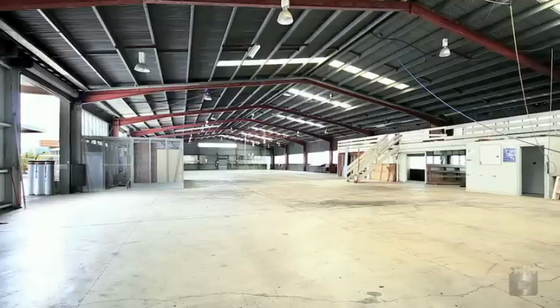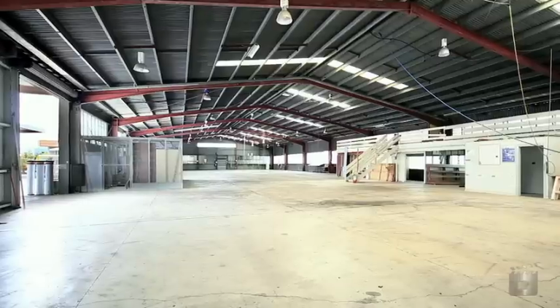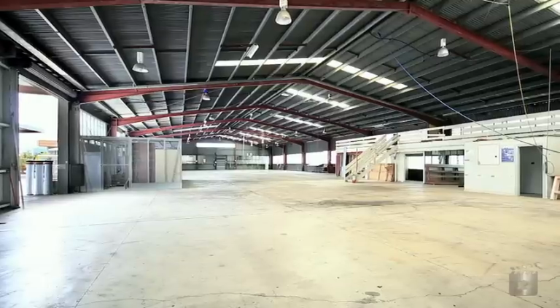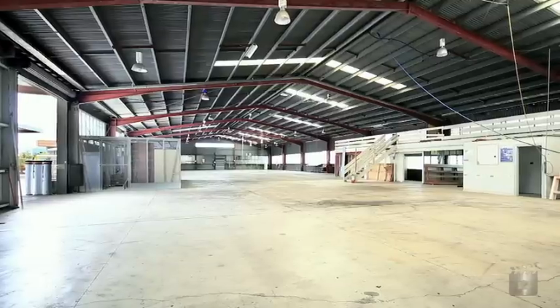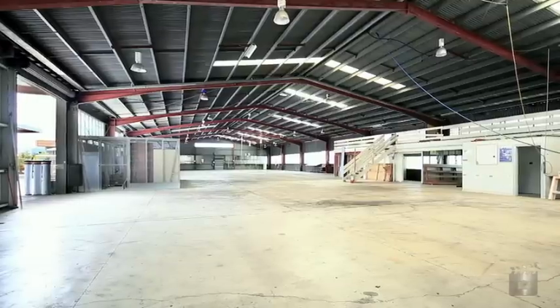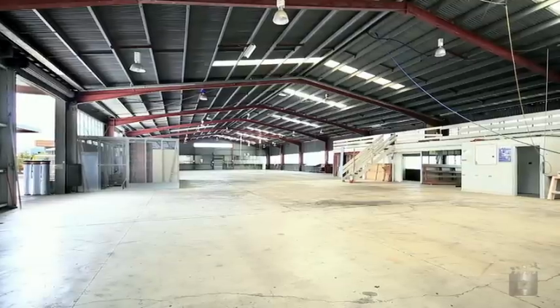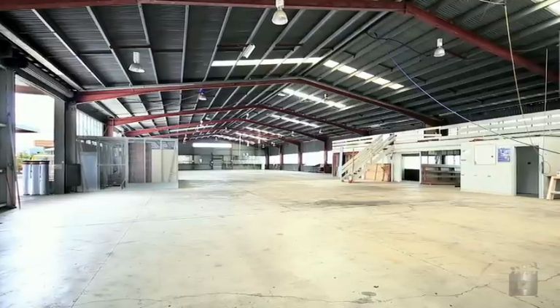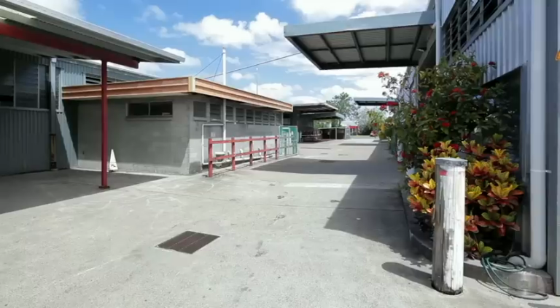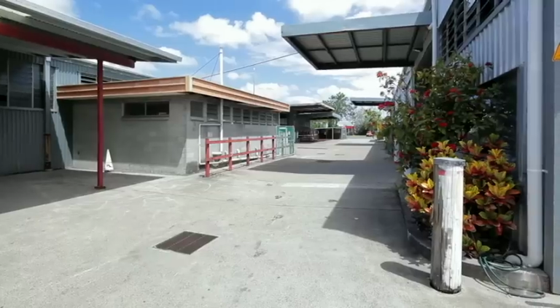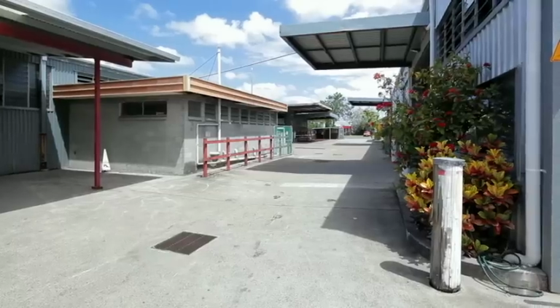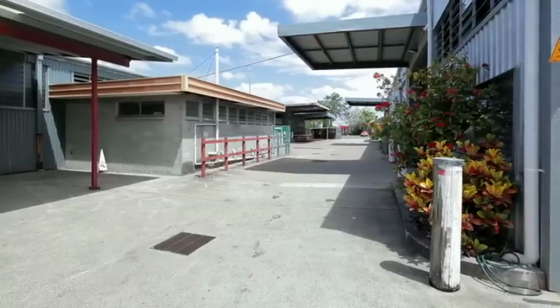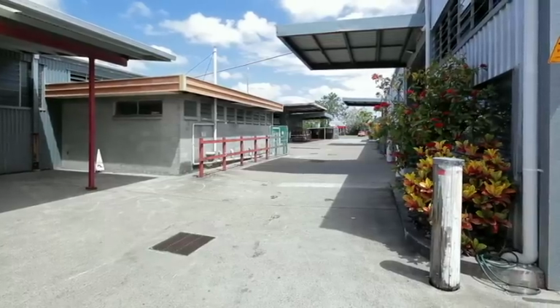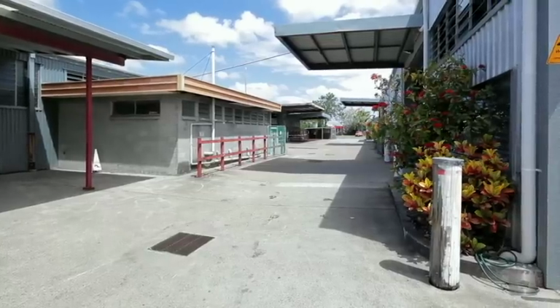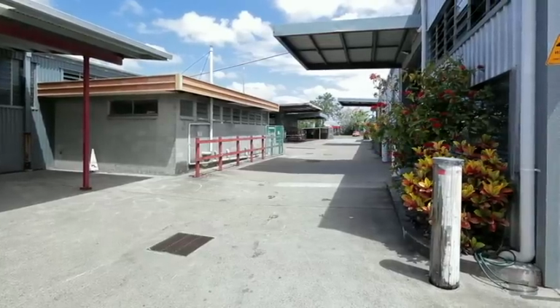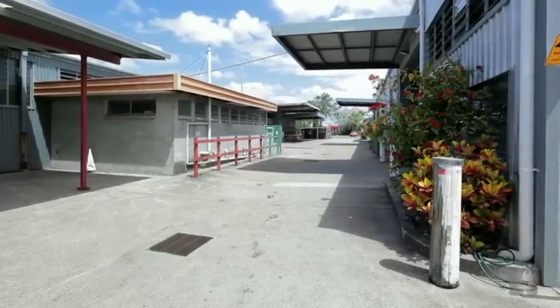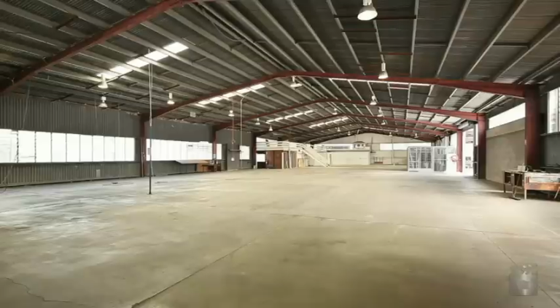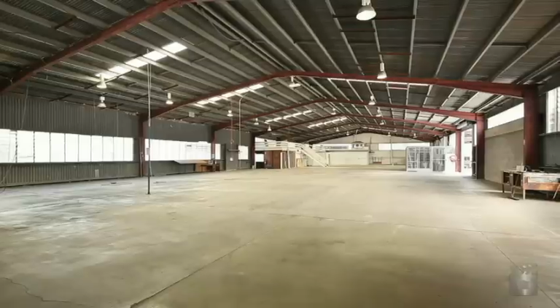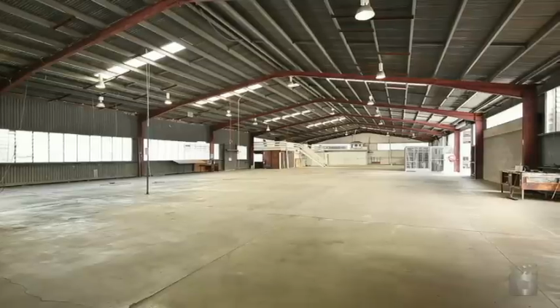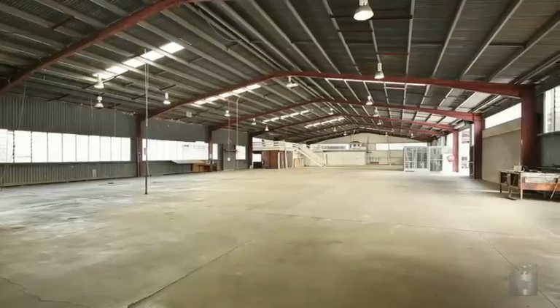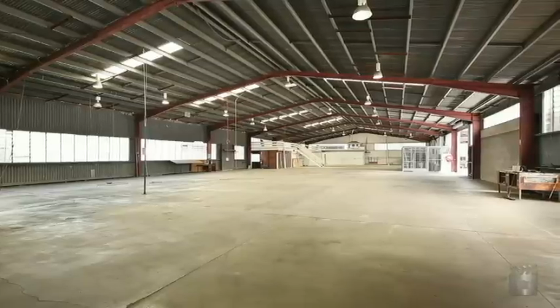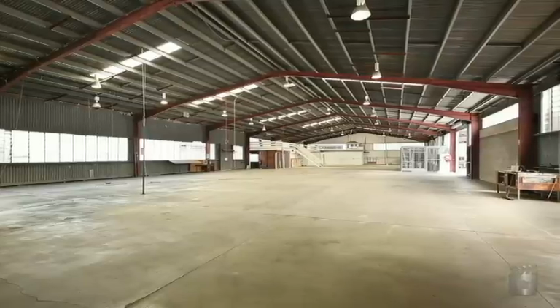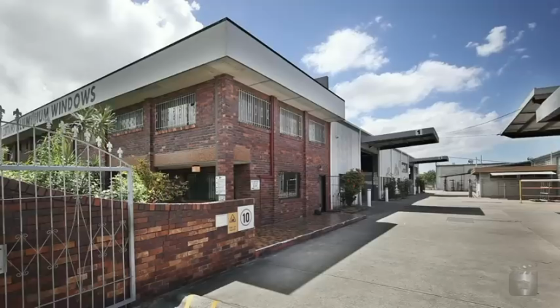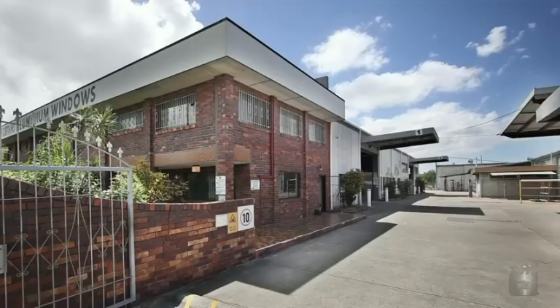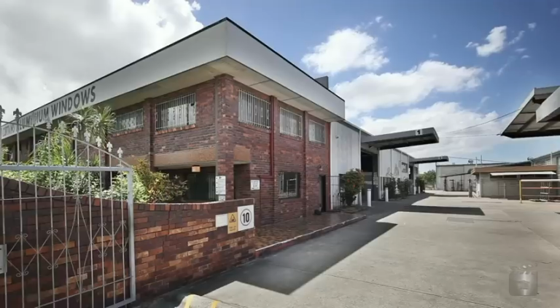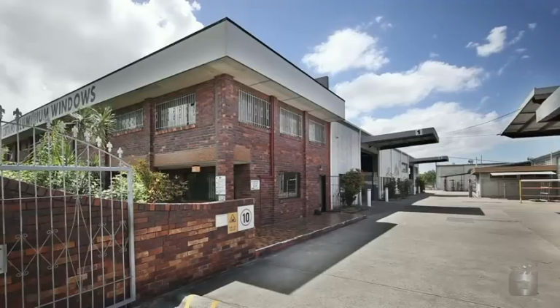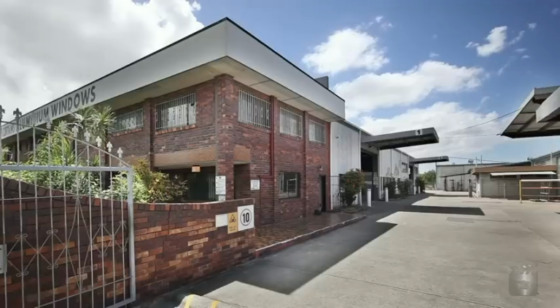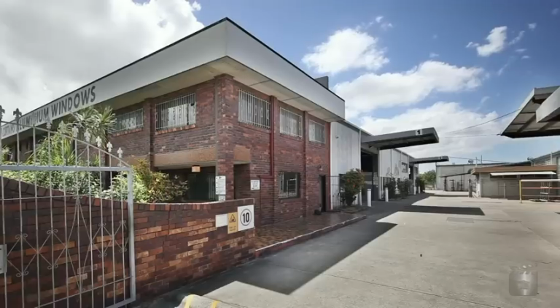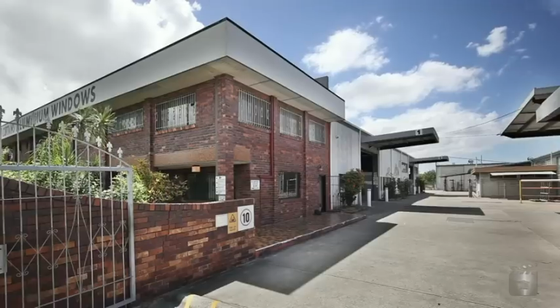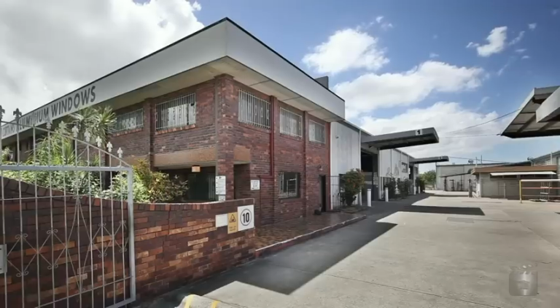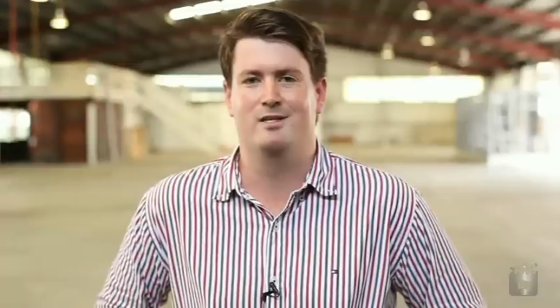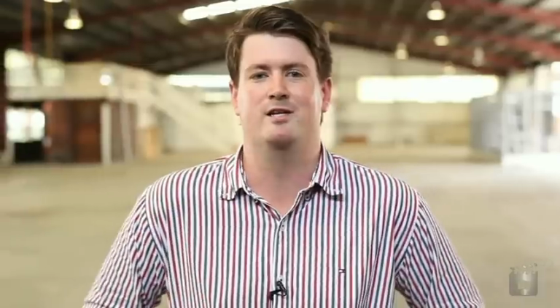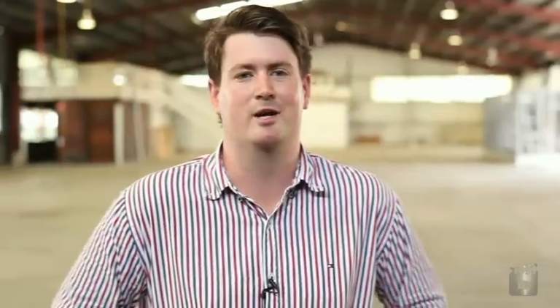The leasable area of 3,544 square metres can be found over three separate buildings. The buildings can be leased on an individual basis or the site can be leased as a whole. Contact me today to arrange an inspection.